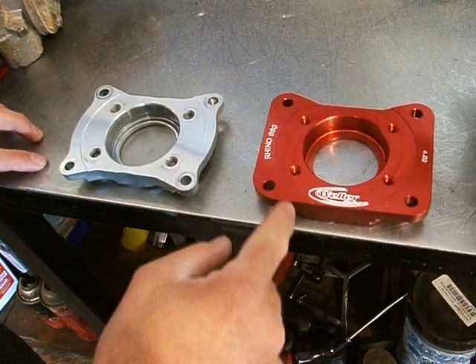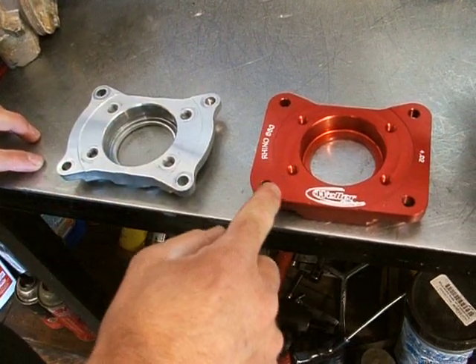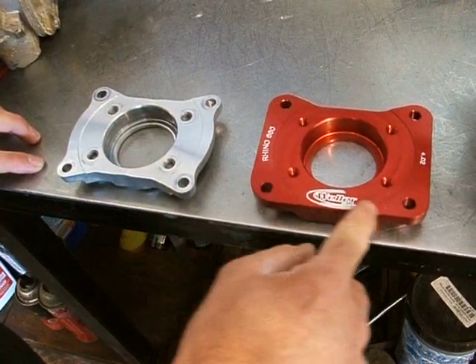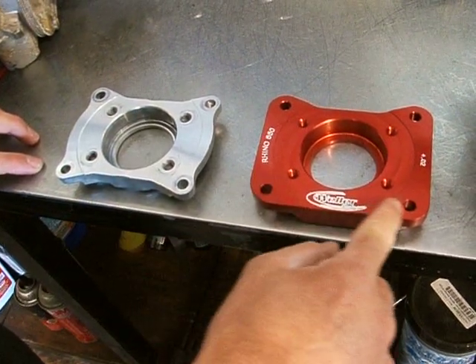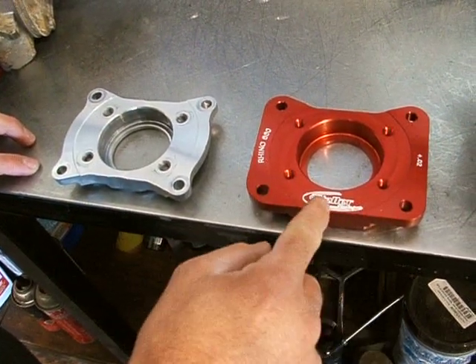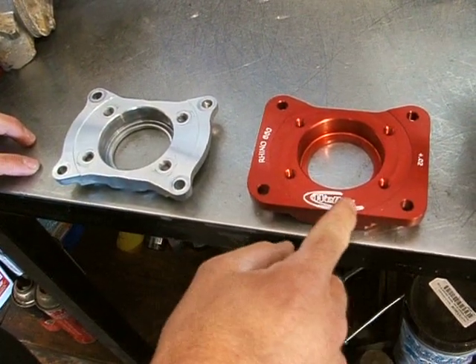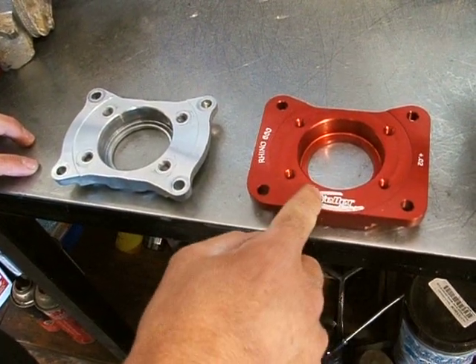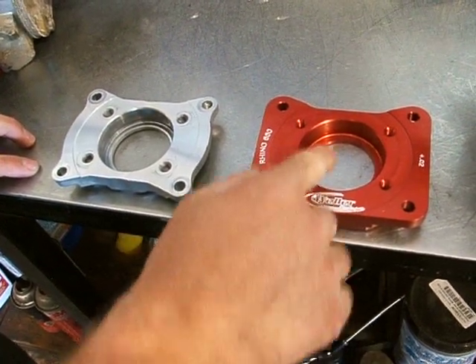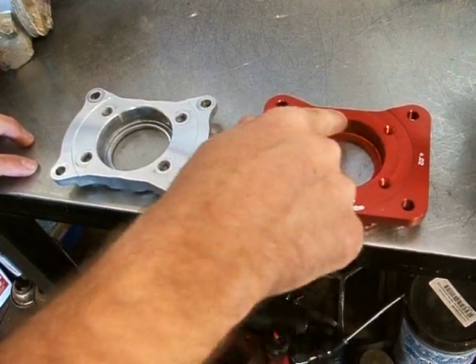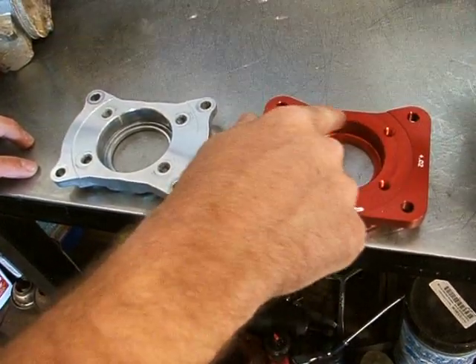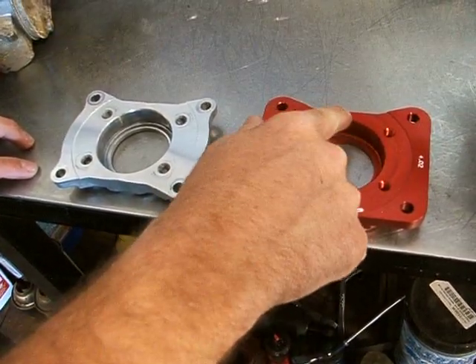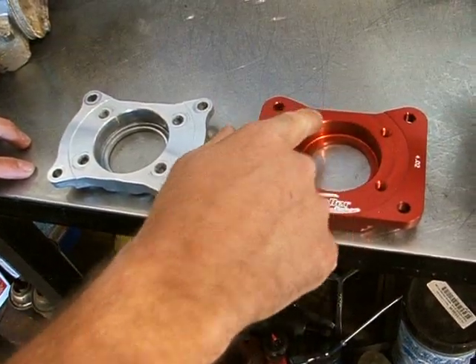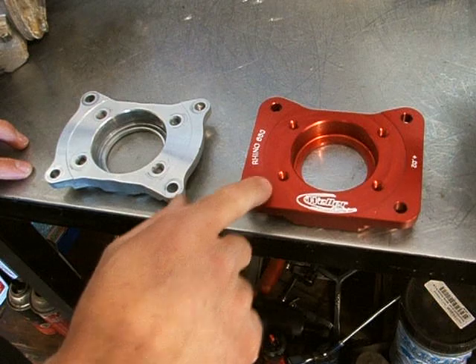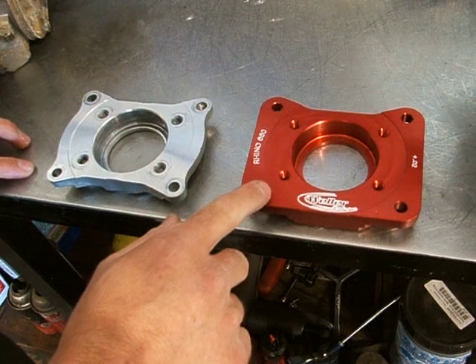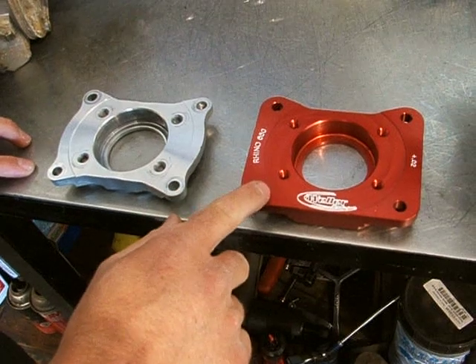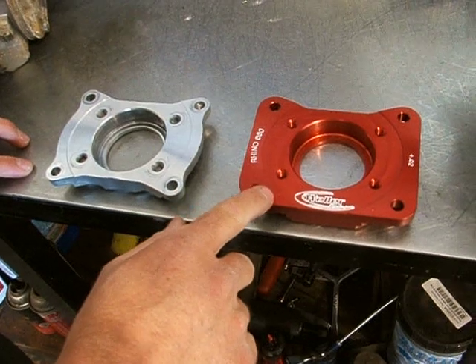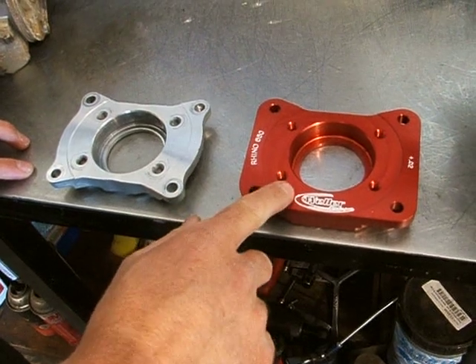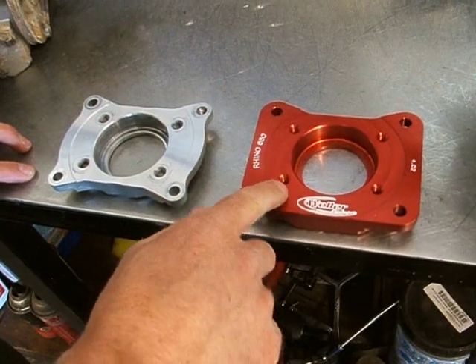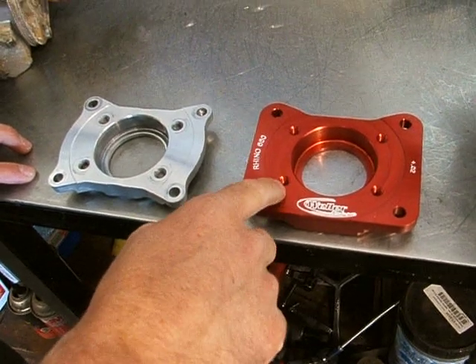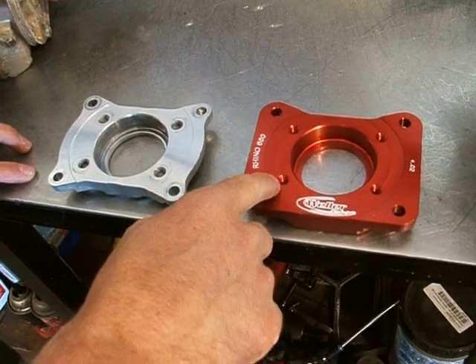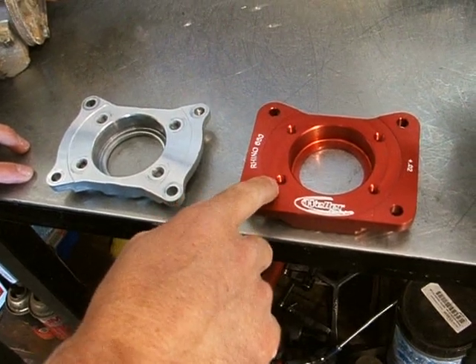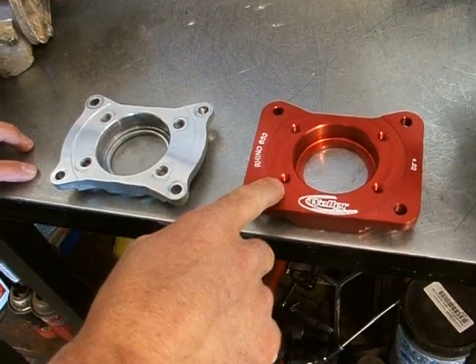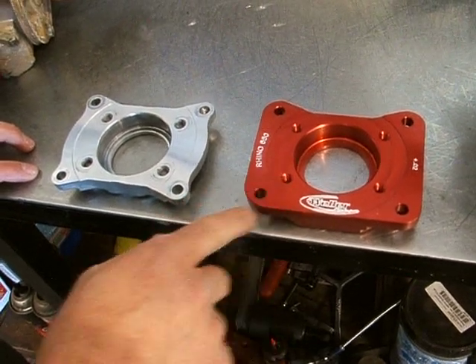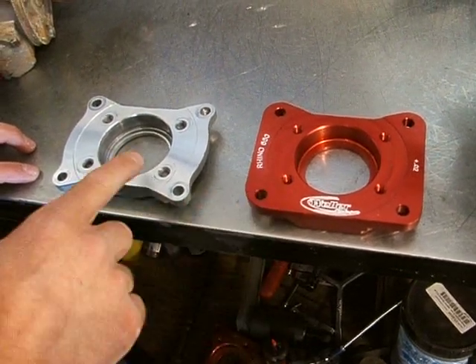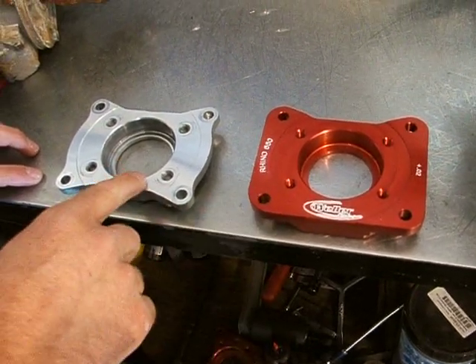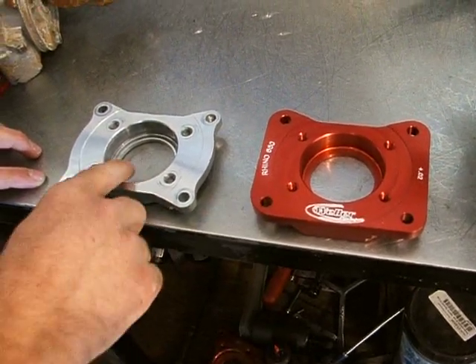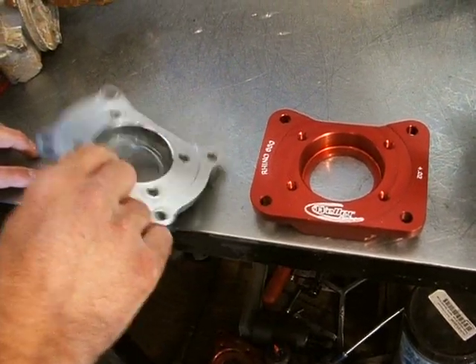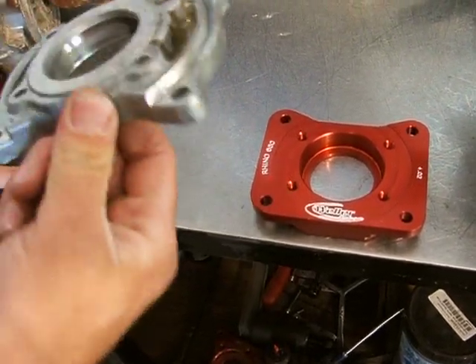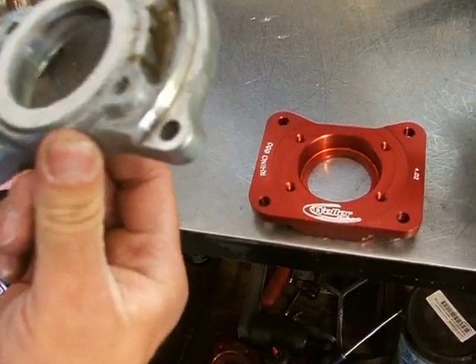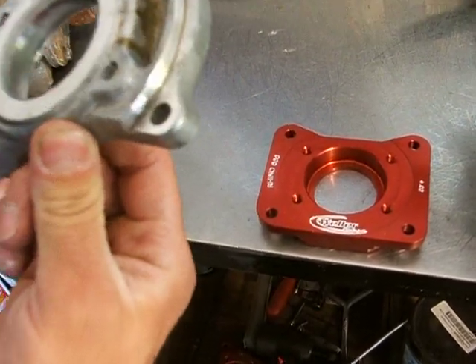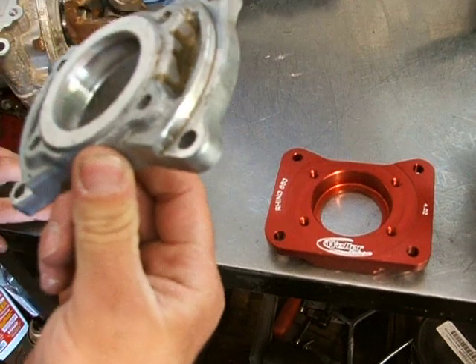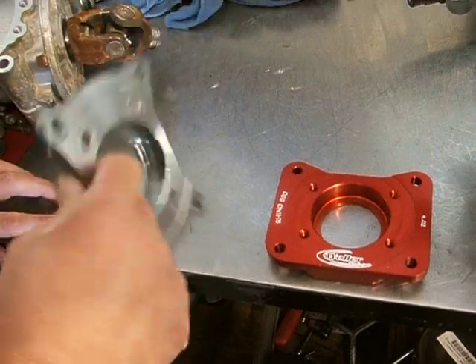You can see ours goes all the way across right here, and it is a little bit thicker here. Plus, it's made from Billet 6061 aluminum instead of regular cast aluminum.